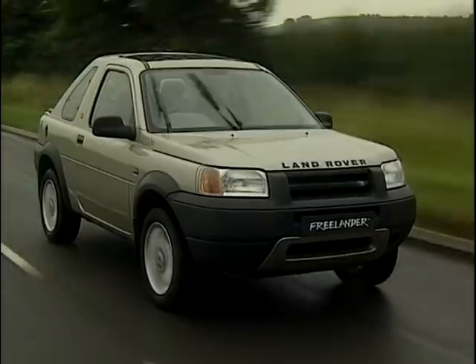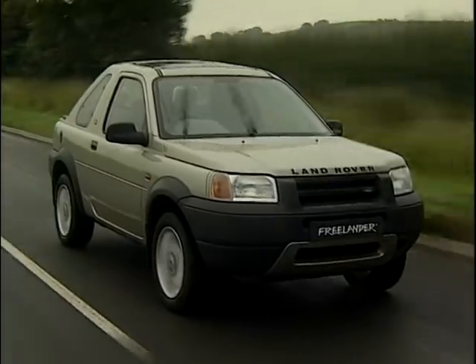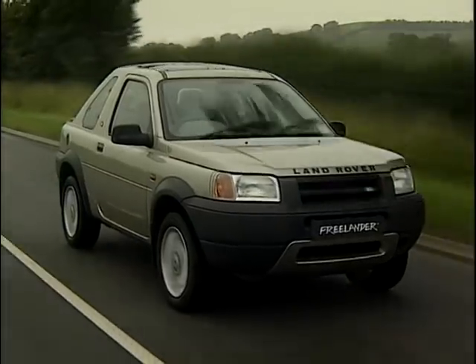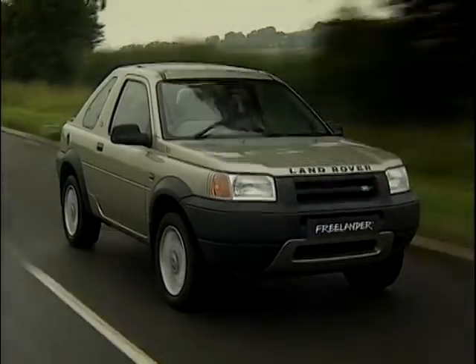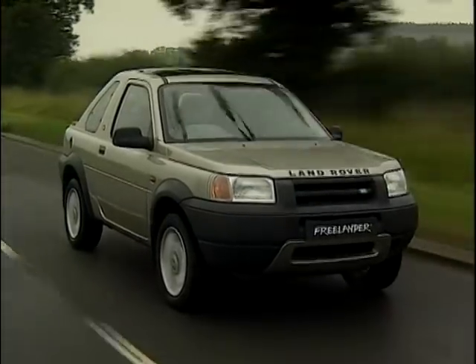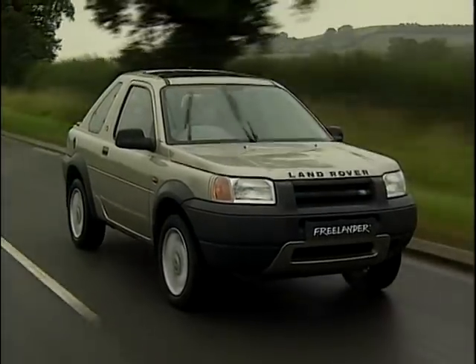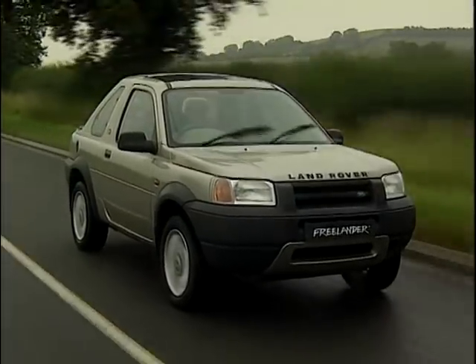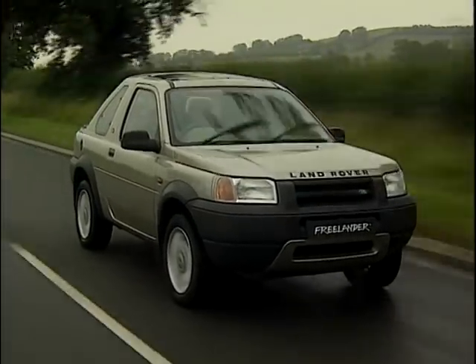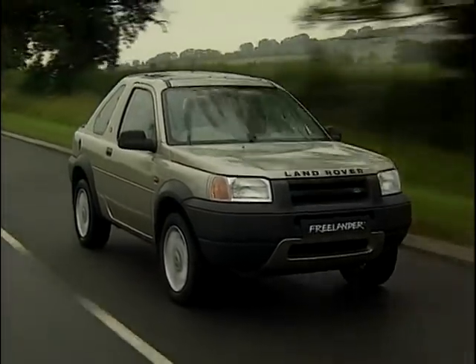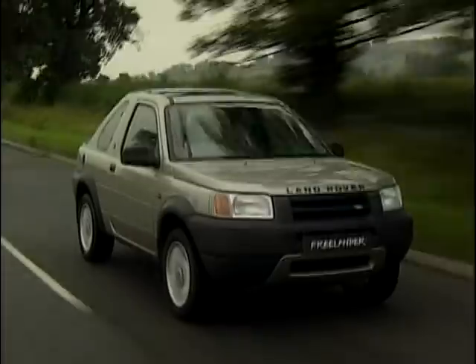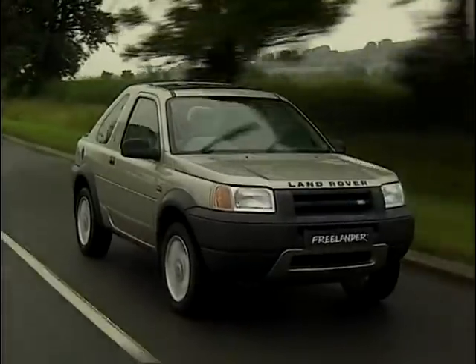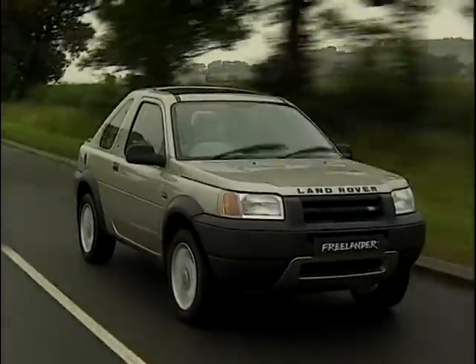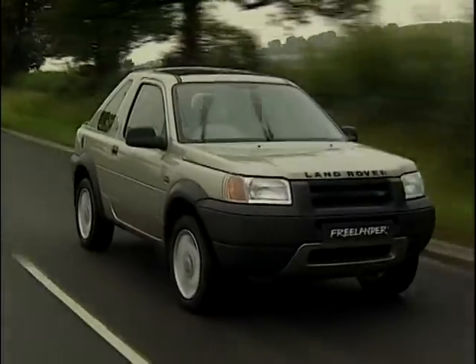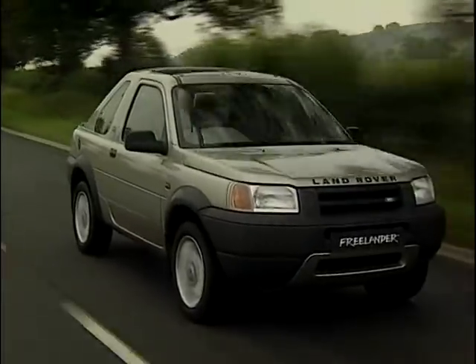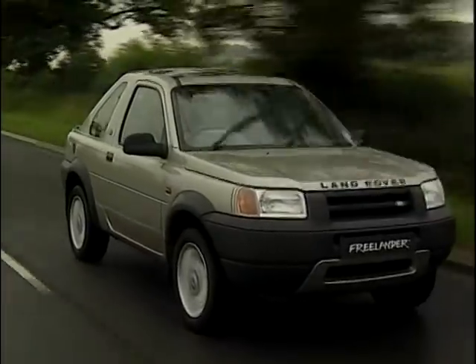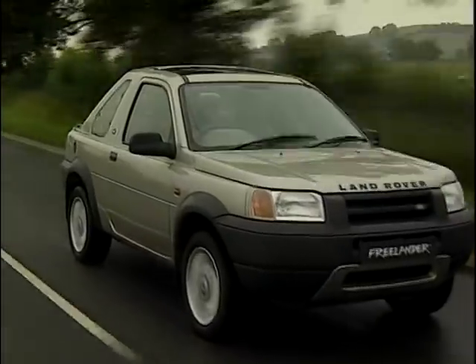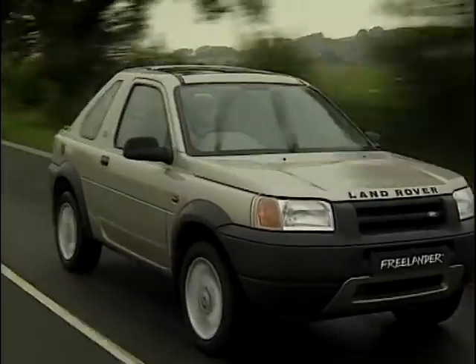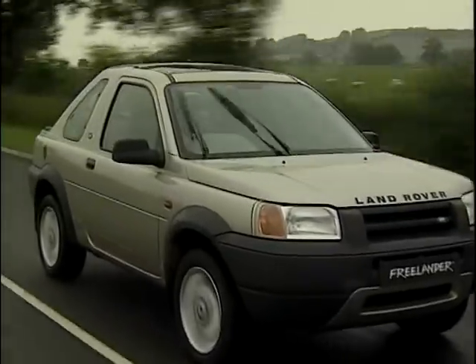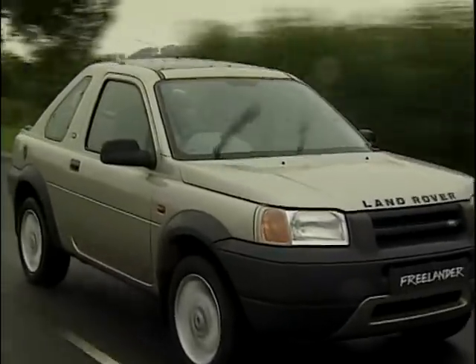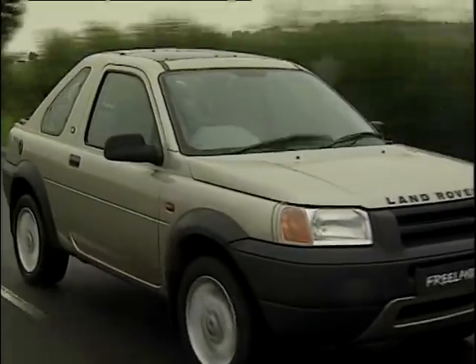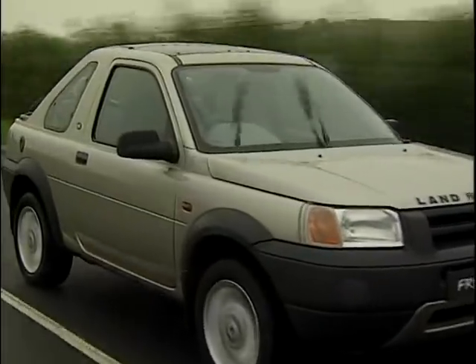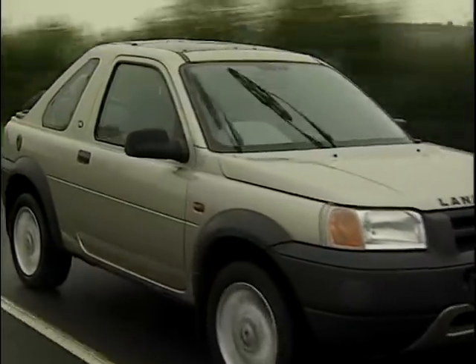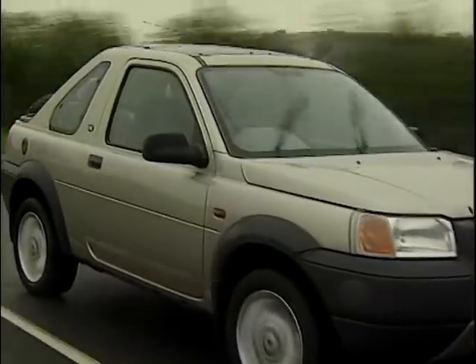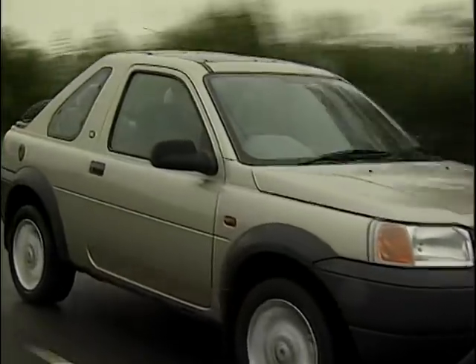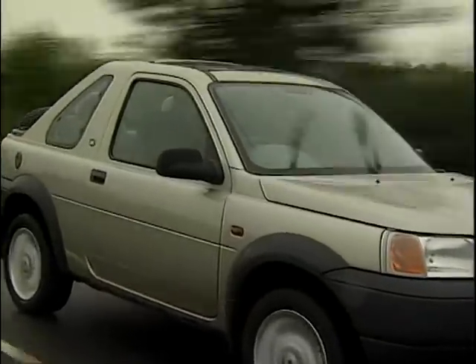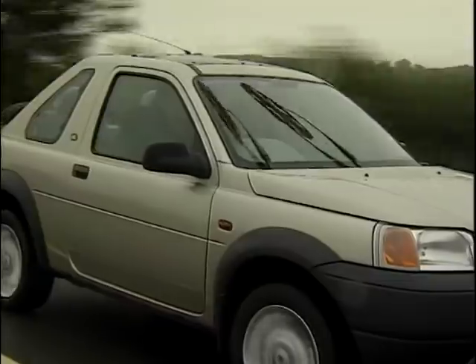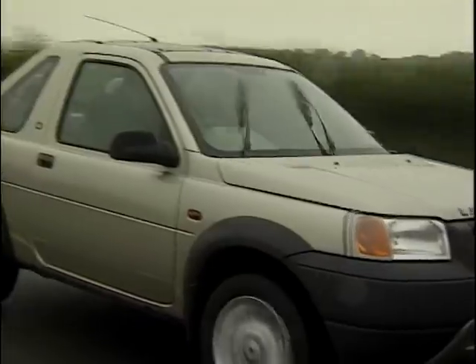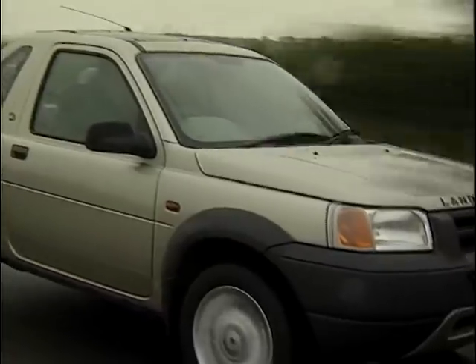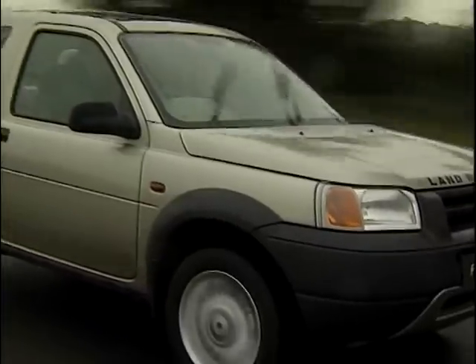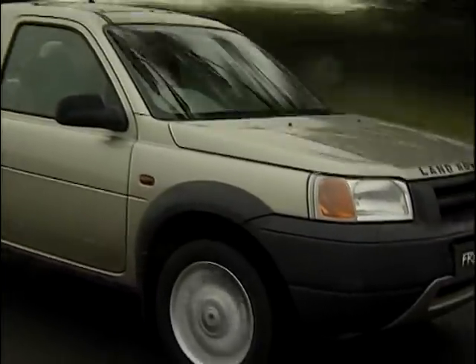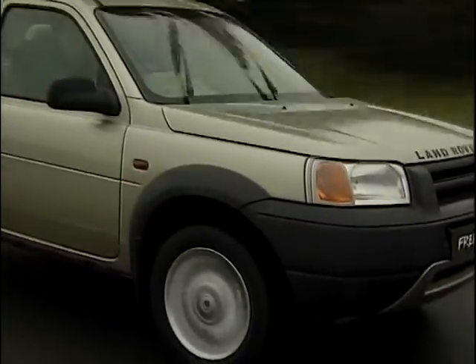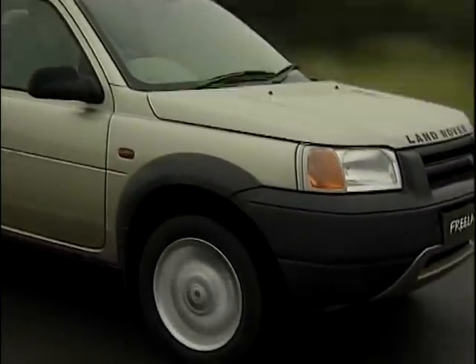We haven't set the pricing yet for Freelander but it will range from approximately £15,000 up to £20,000.